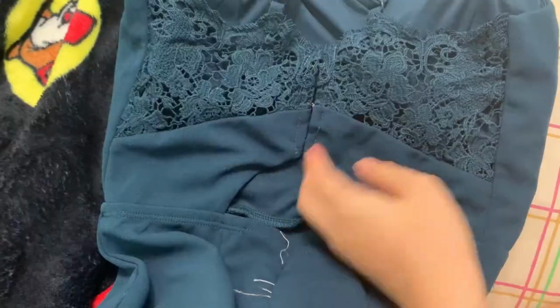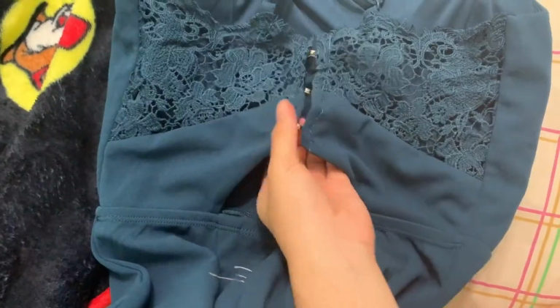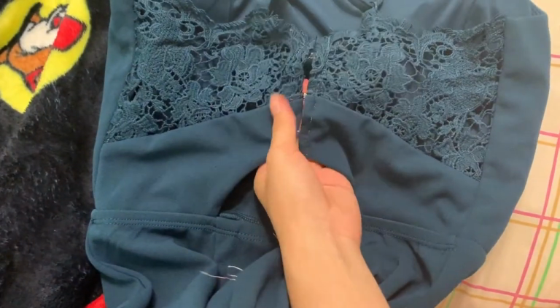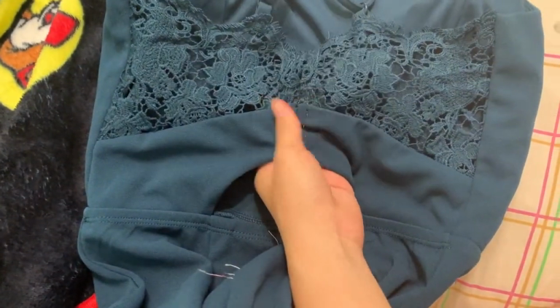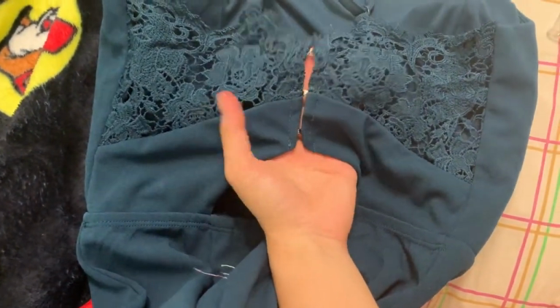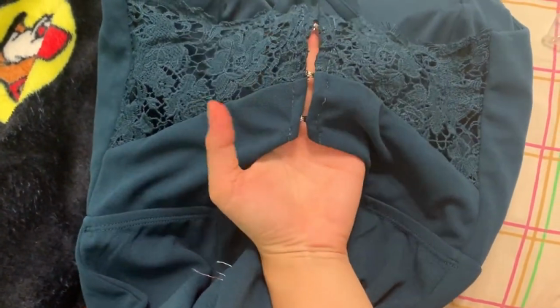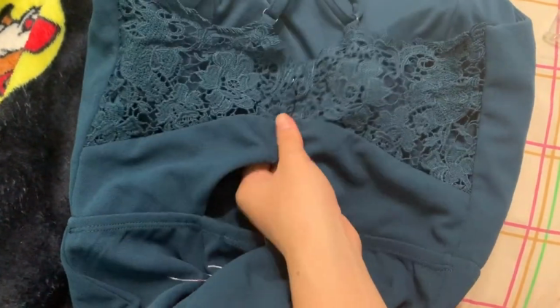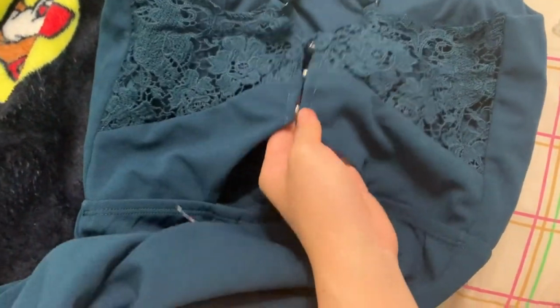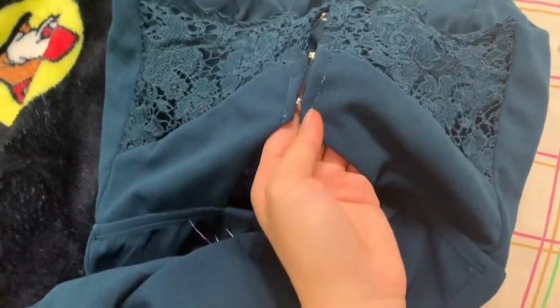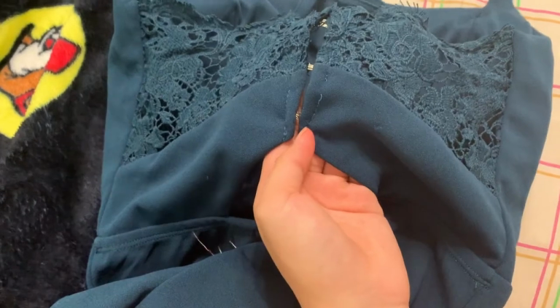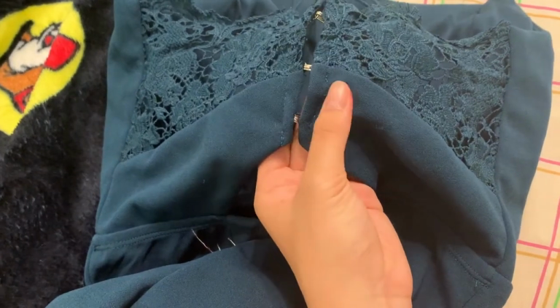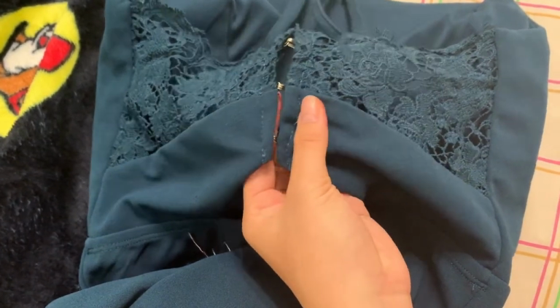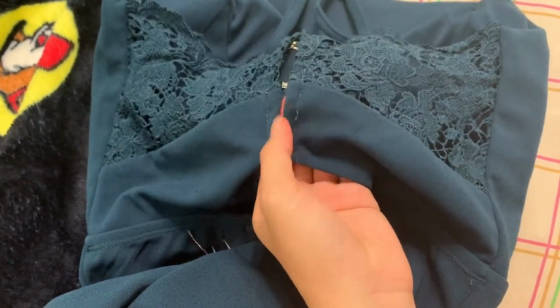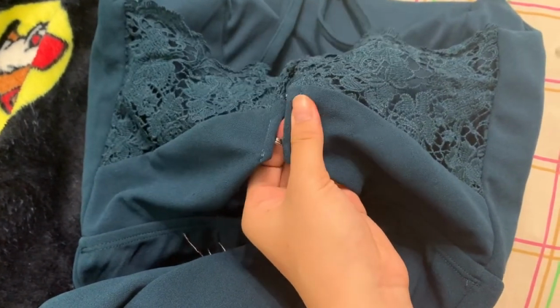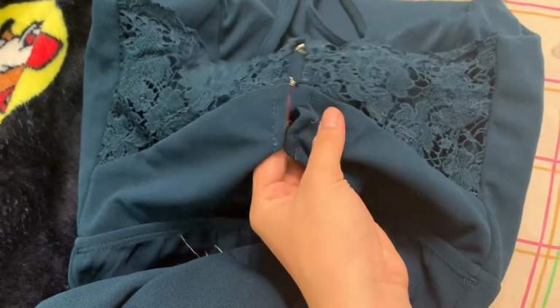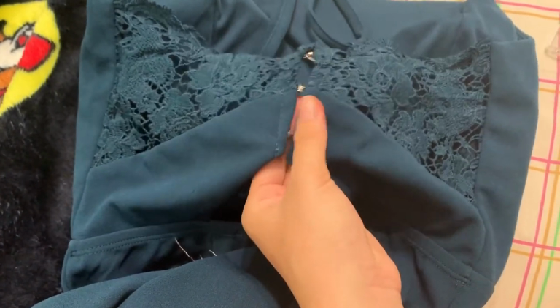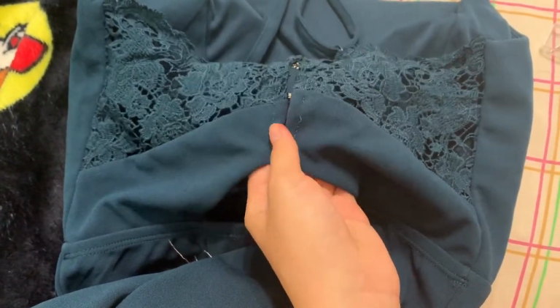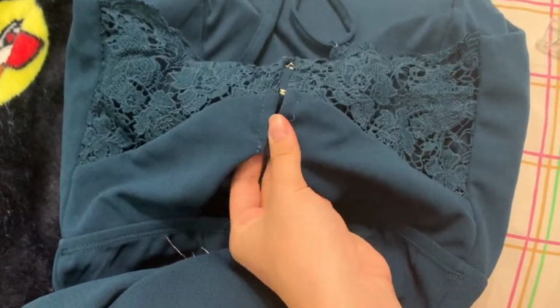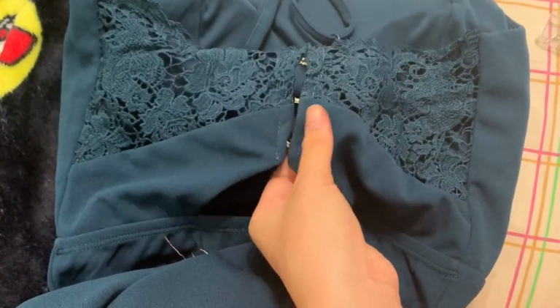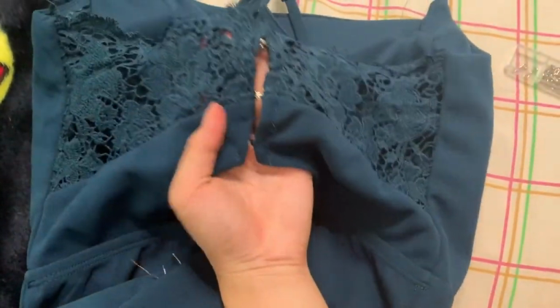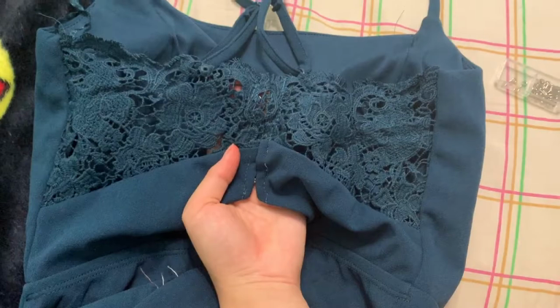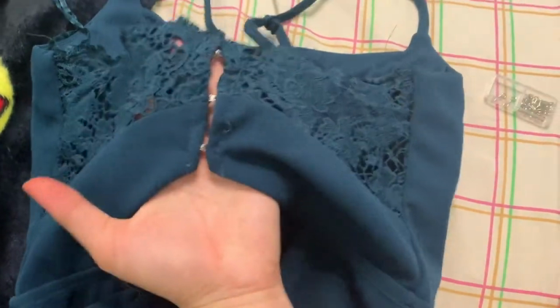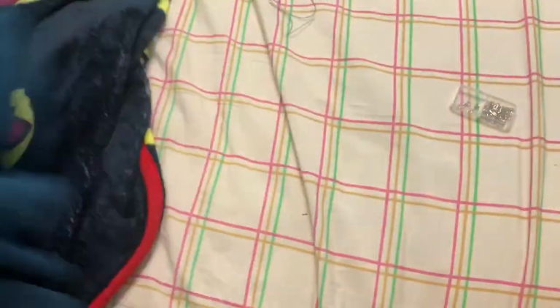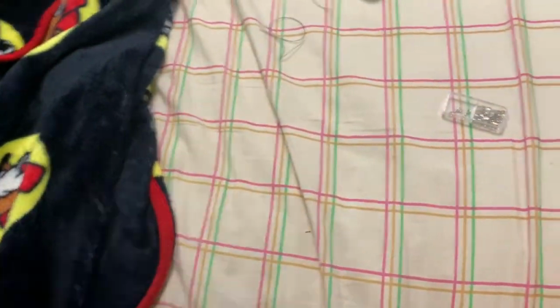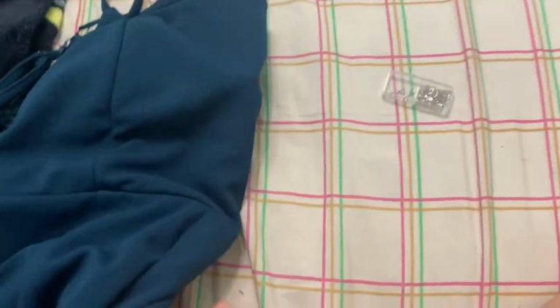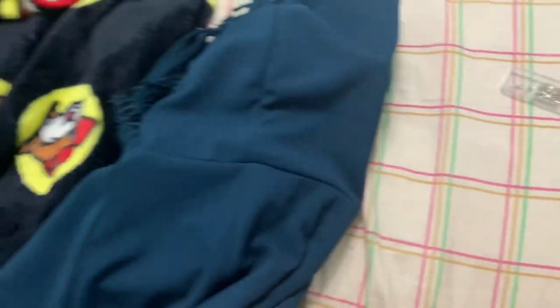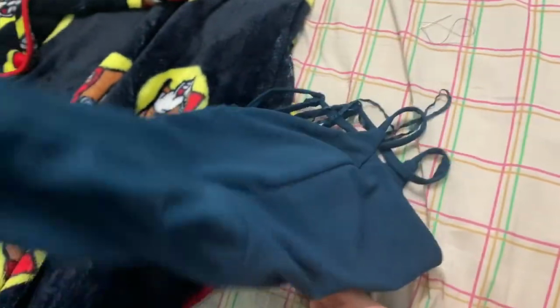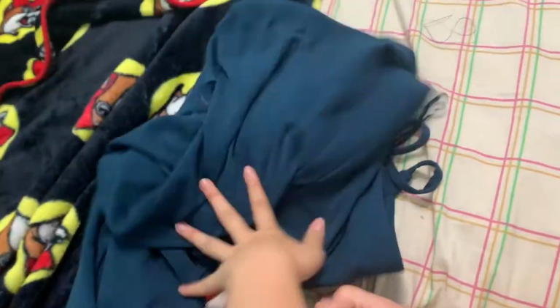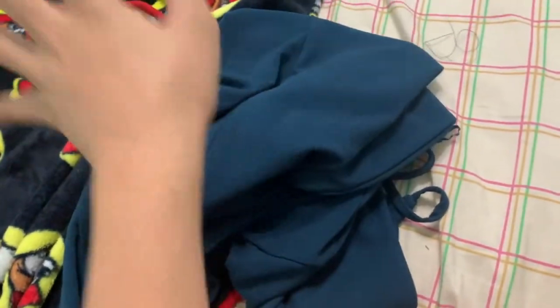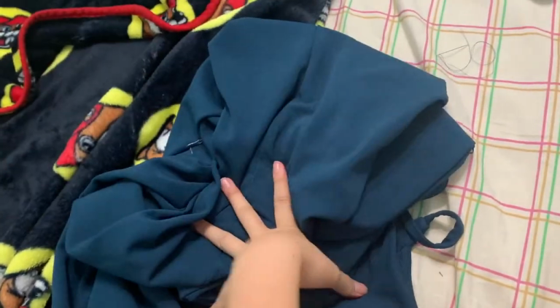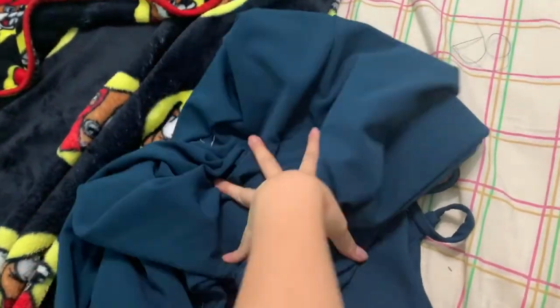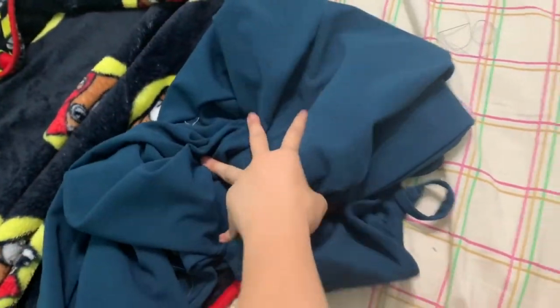Just finished hand sewing the hook and eye on. Not going to lie, these stitches are kind of janky and quite frankly horrible. But honestly, I don't really care that much because it's the back. So I'm going to put this on and show you guys what it looks like.